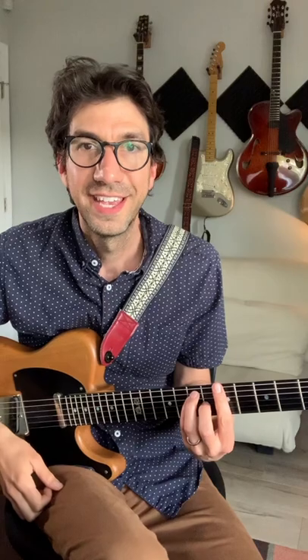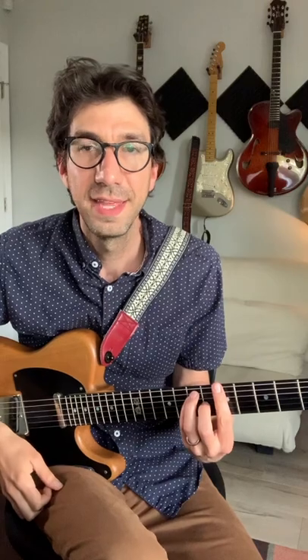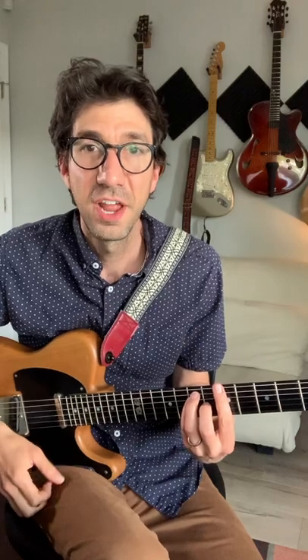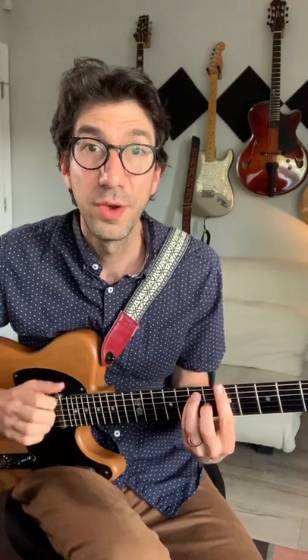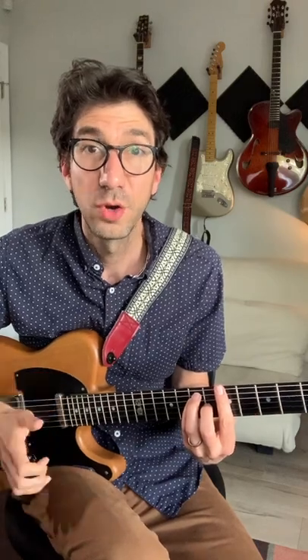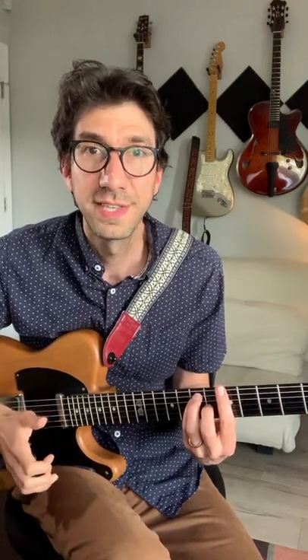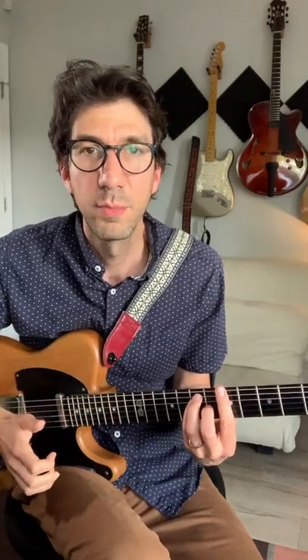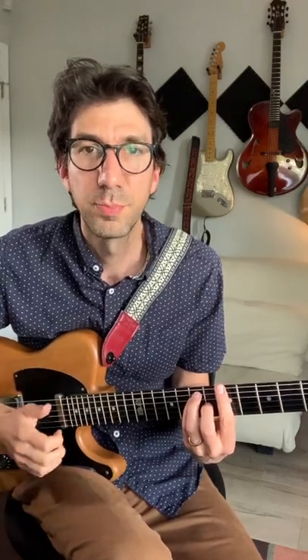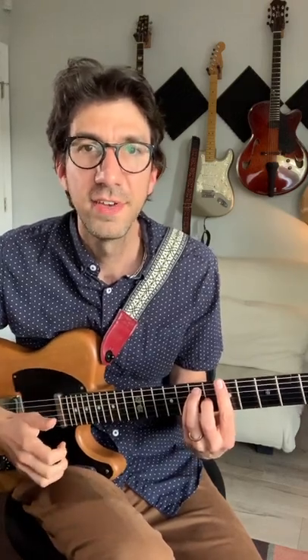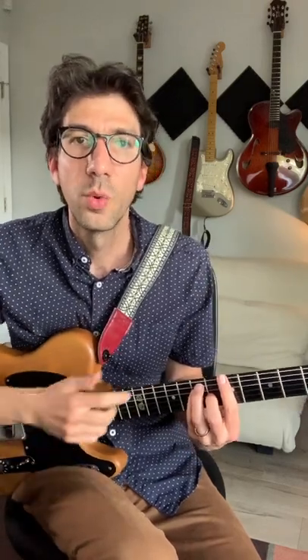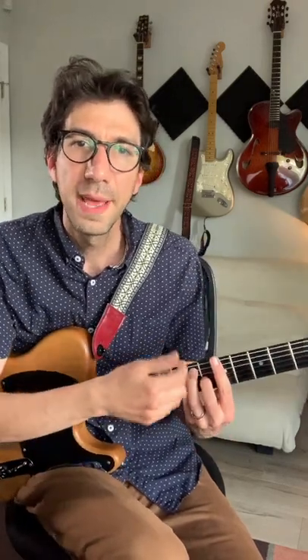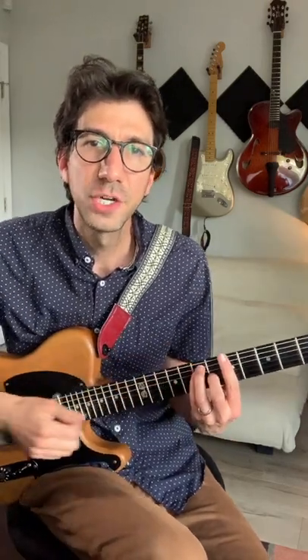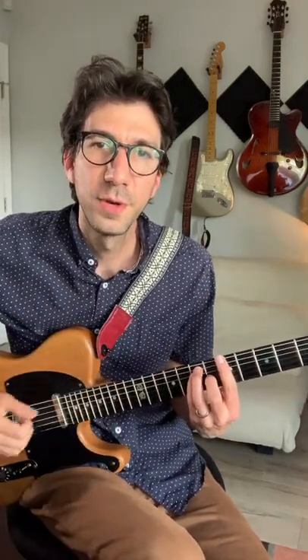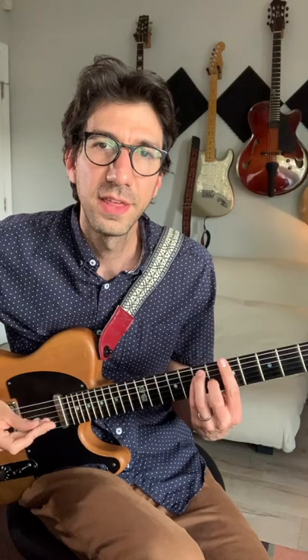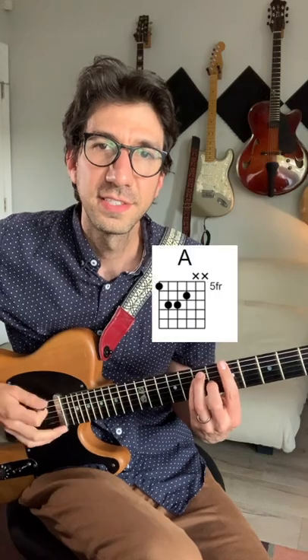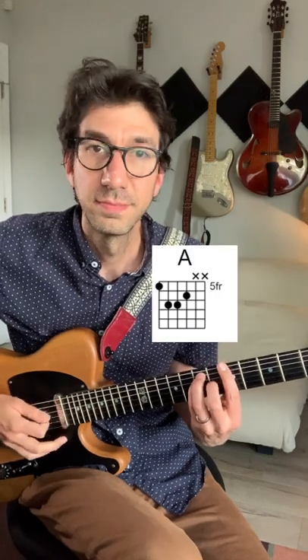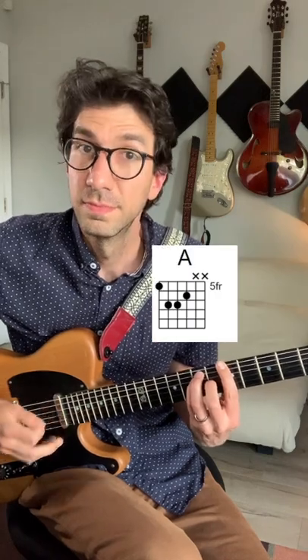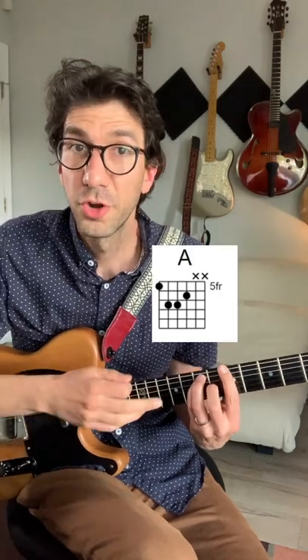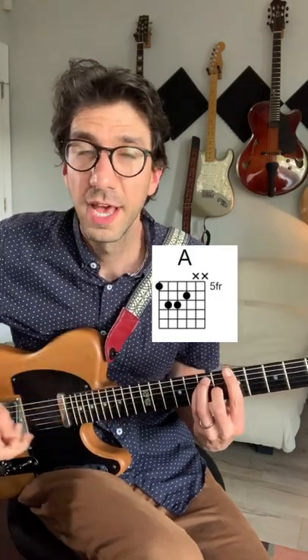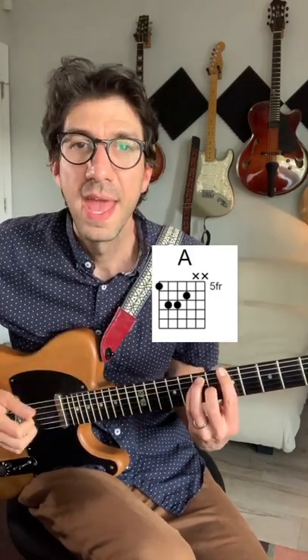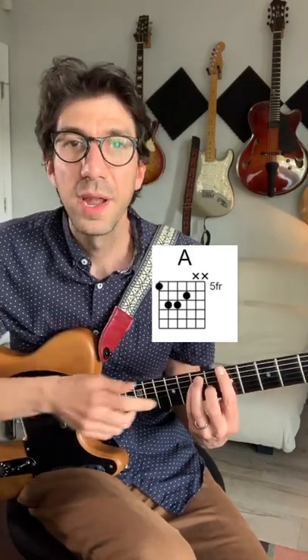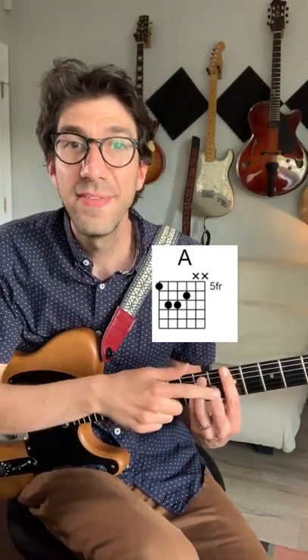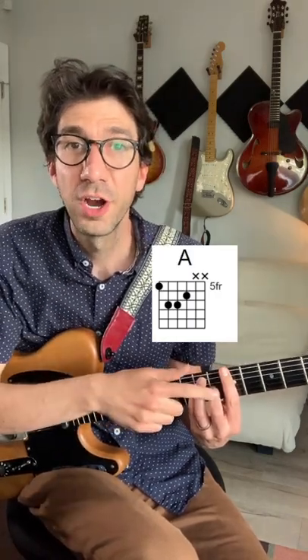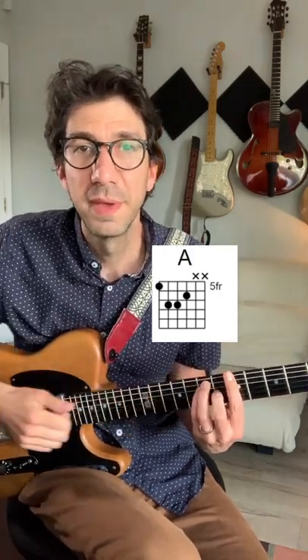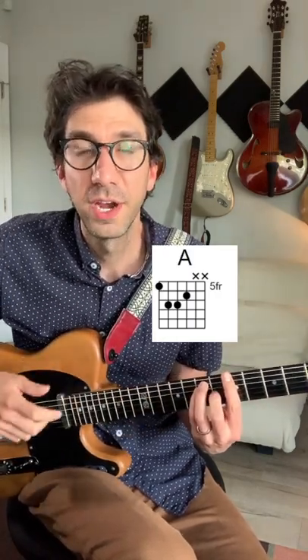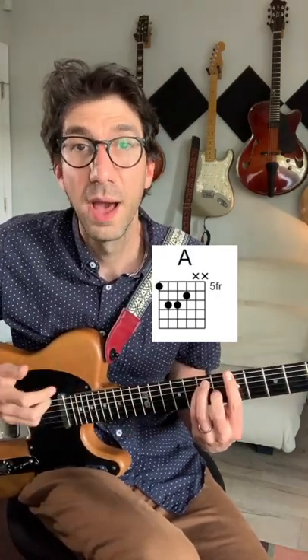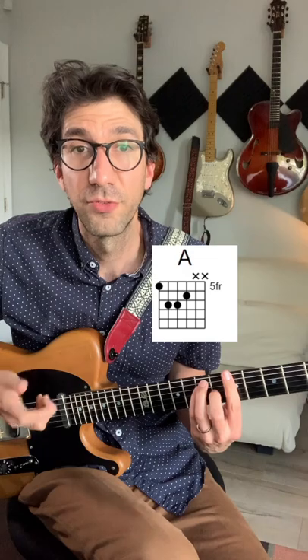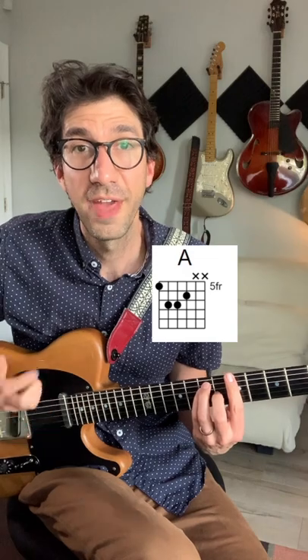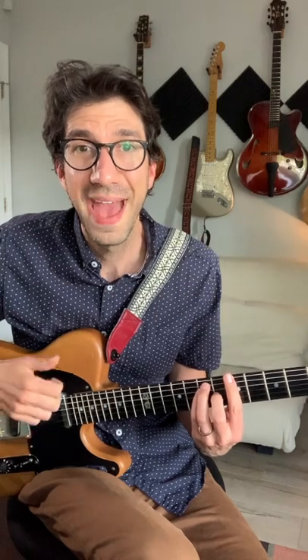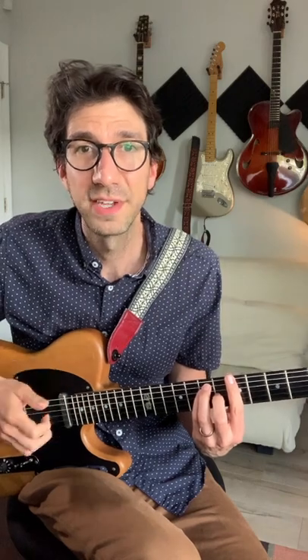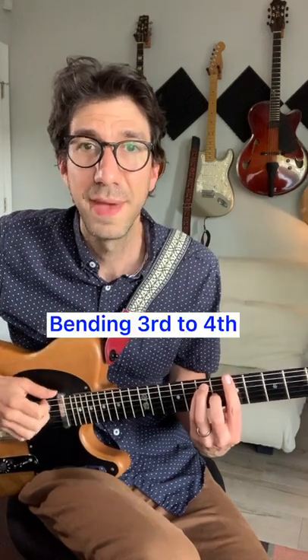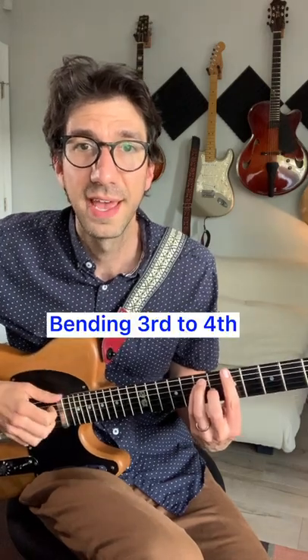Here's a mini lesson on a way you can make your chord sound a little more expressive. We're going to take a major chord voicing like this, third on top, and we're going to bend the third with the middle finger up to the fourth and then back, giving it a suspended sound.